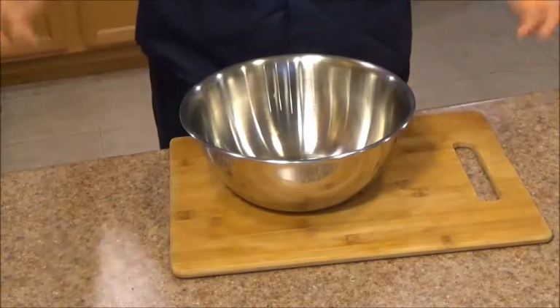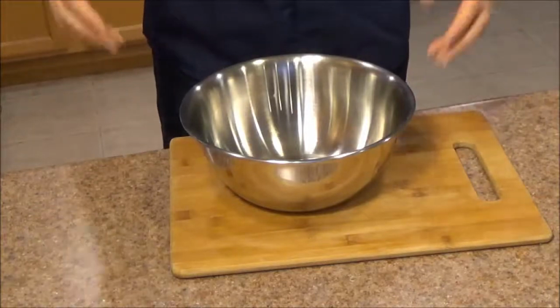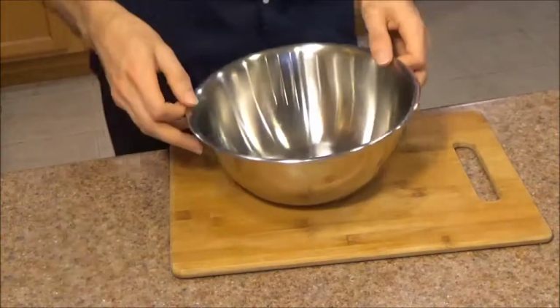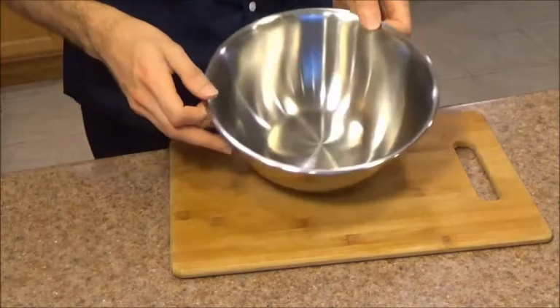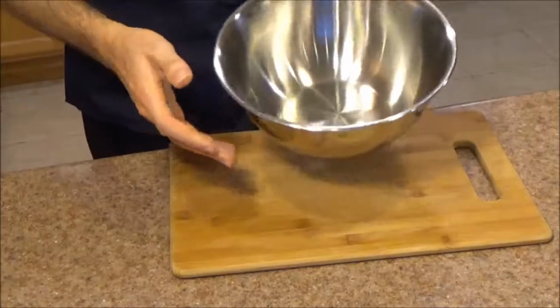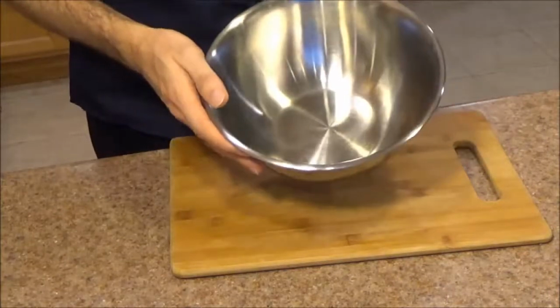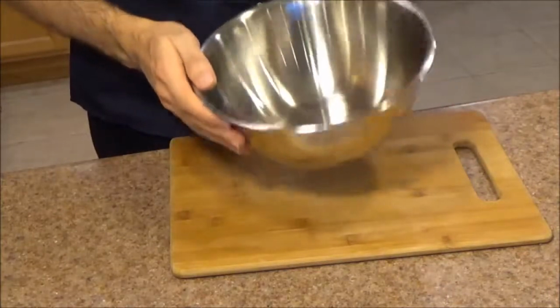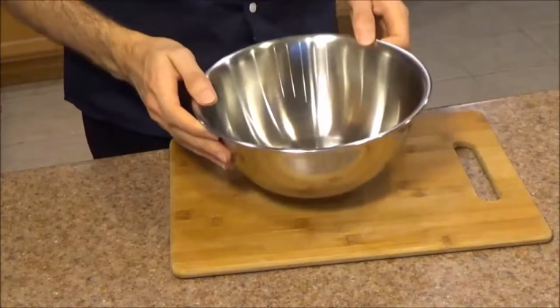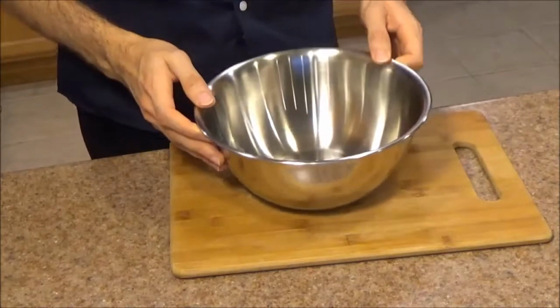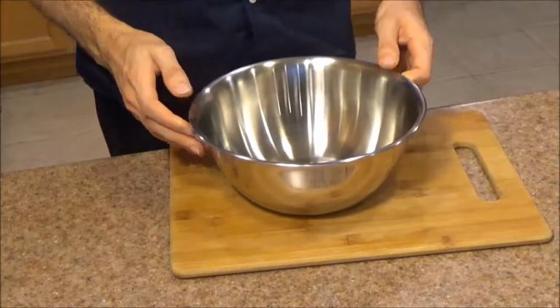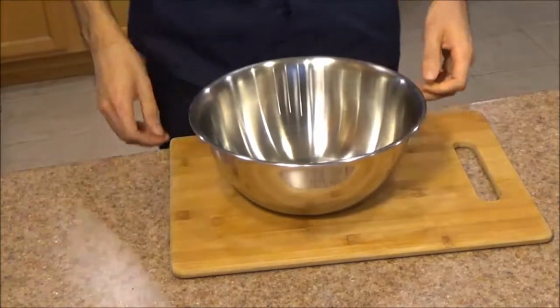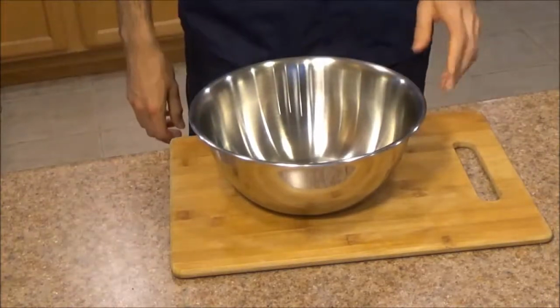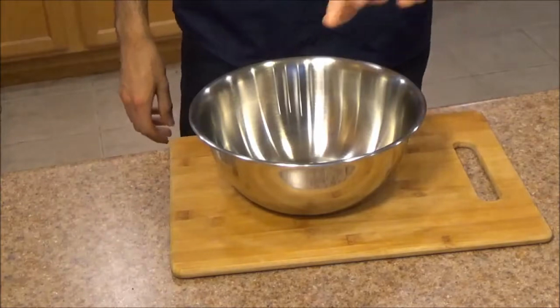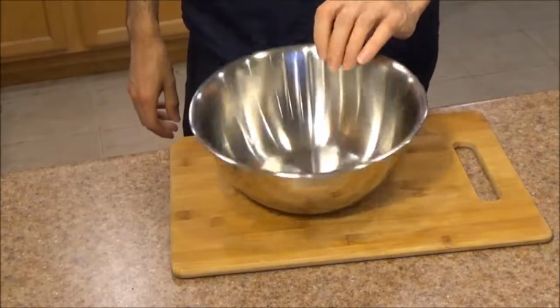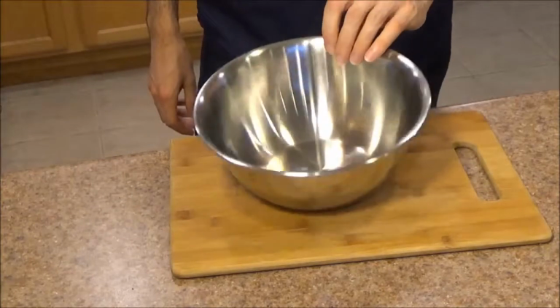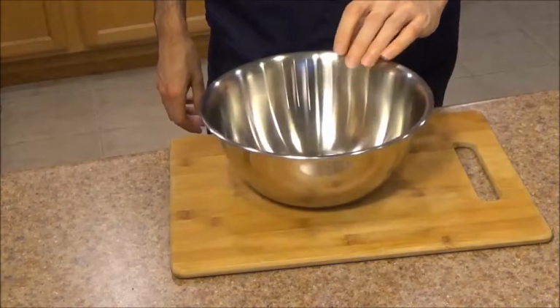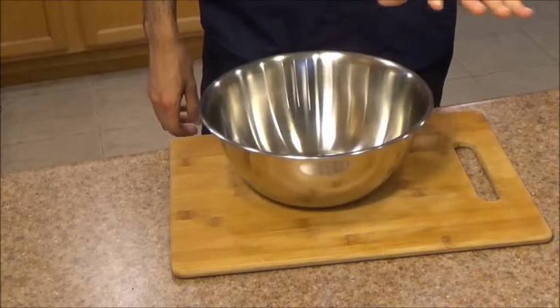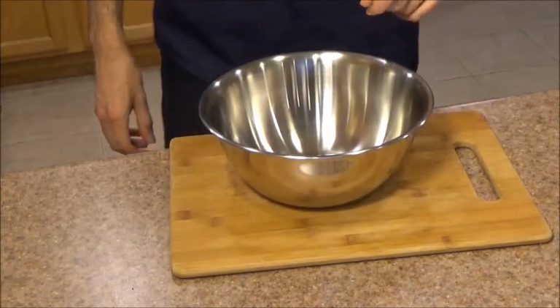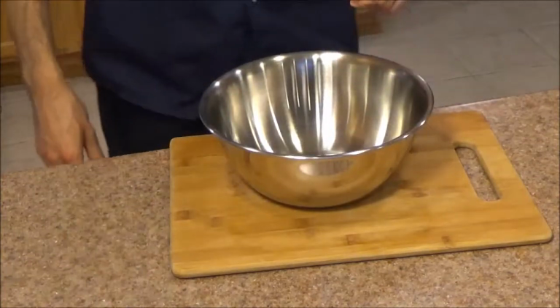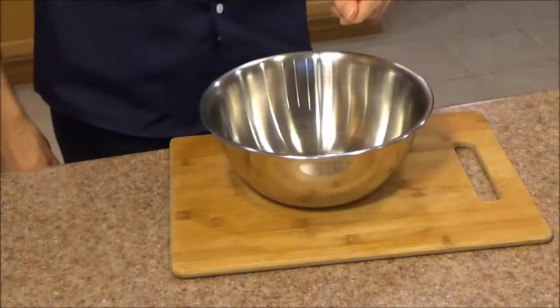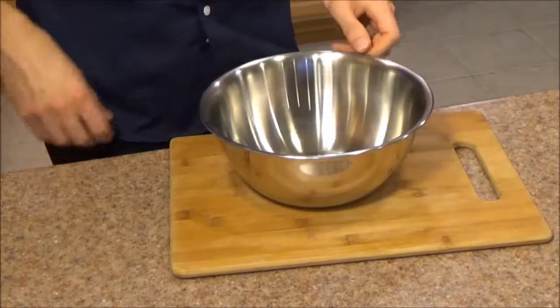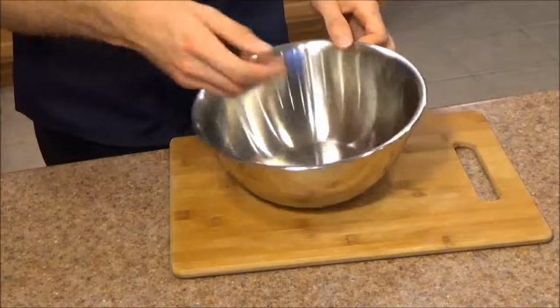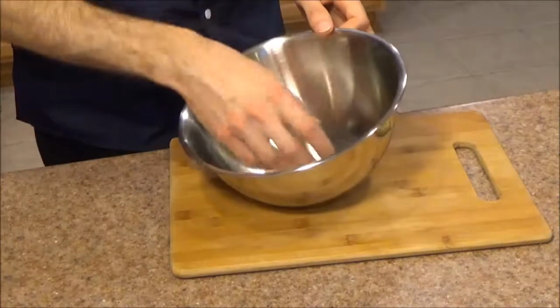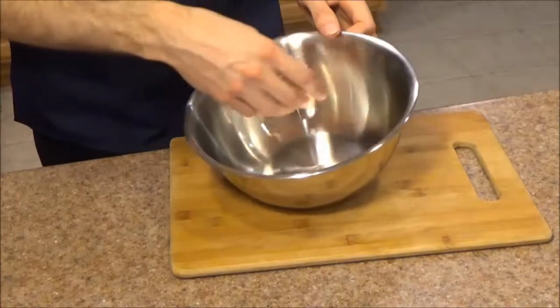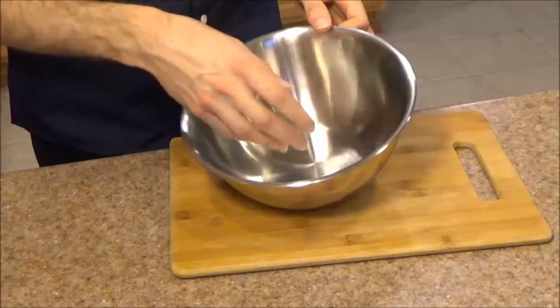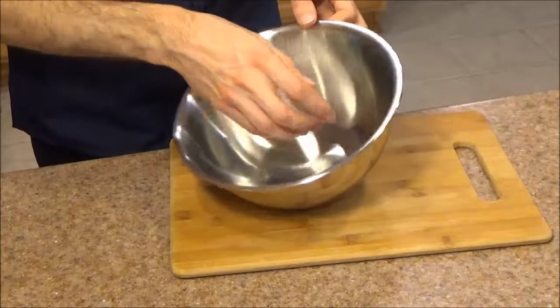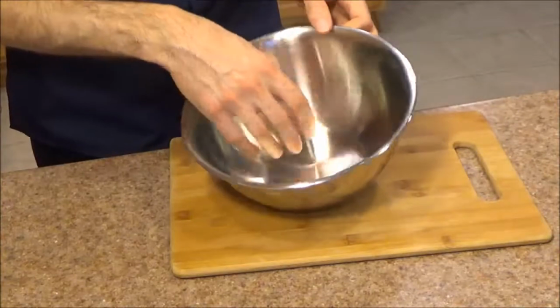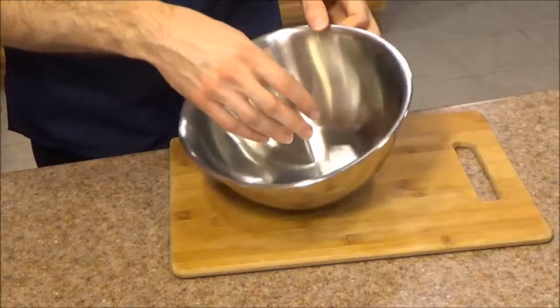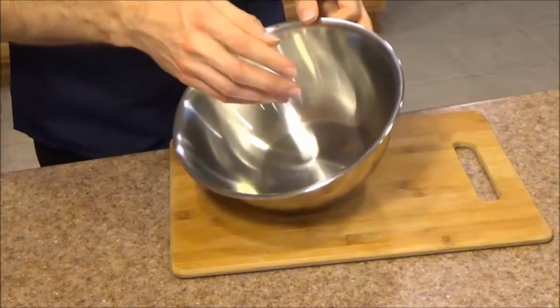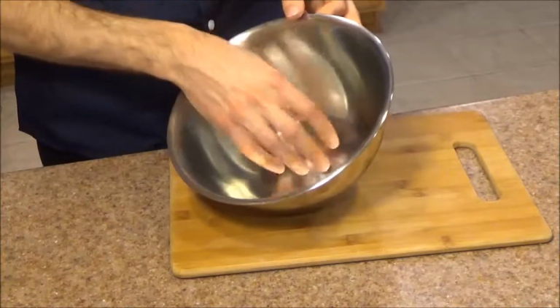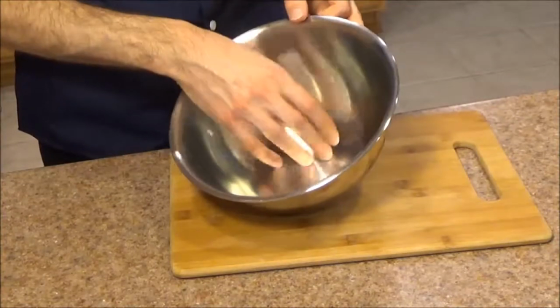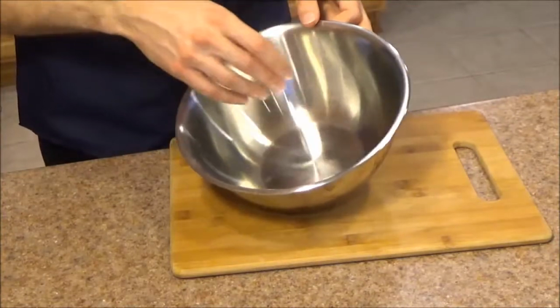Welcome everyone! This afternoon we're taking a look at the Winco 3 Quart Stainless Steel Mixing Bowl. This is the heavy duty version, which works a lot better if you're using metal utensils or anything that is a little bit tougher on the surface.